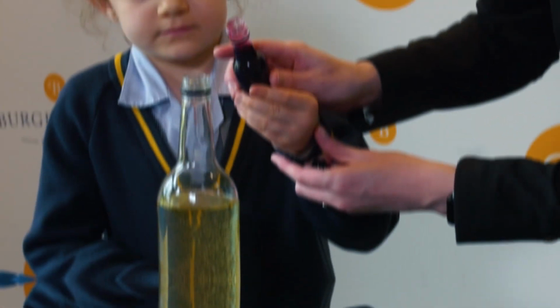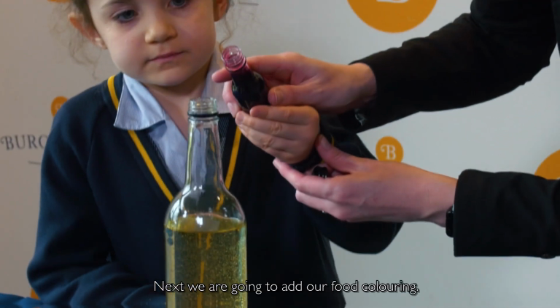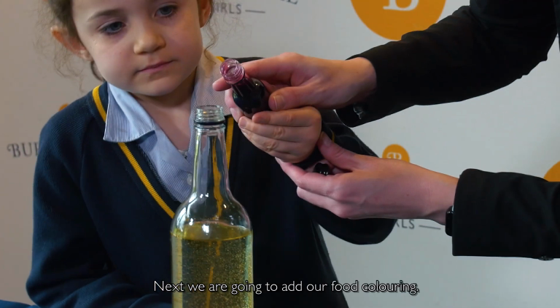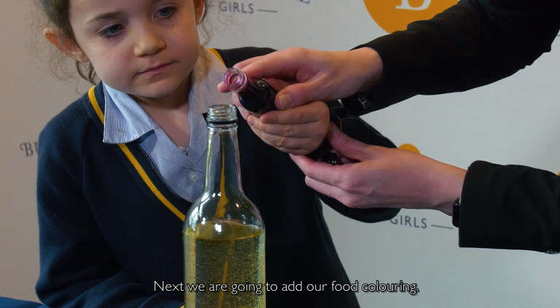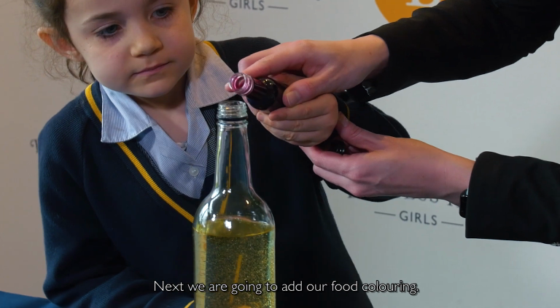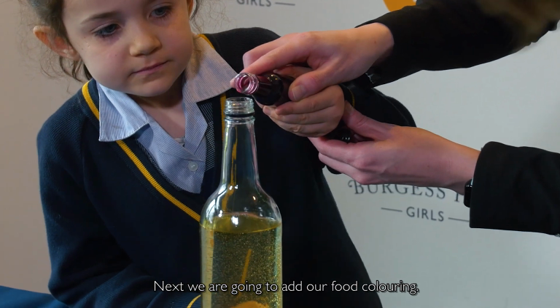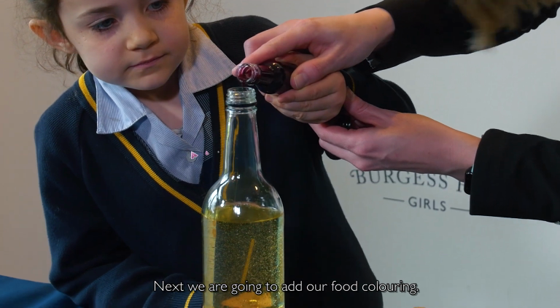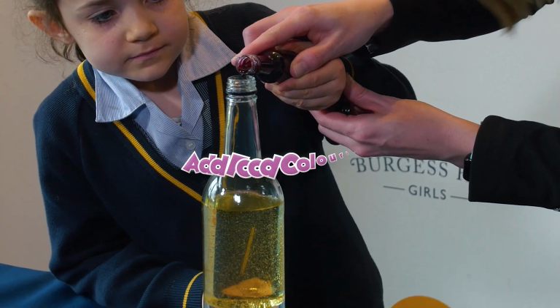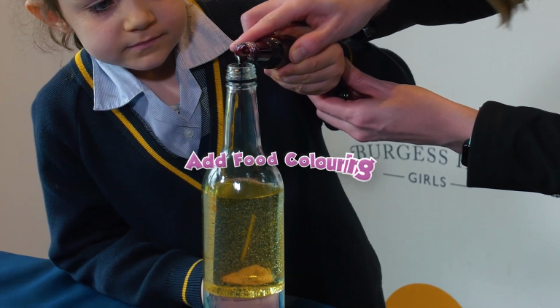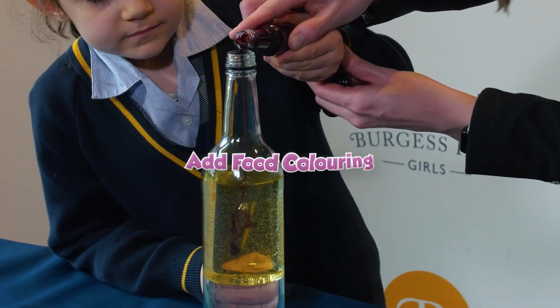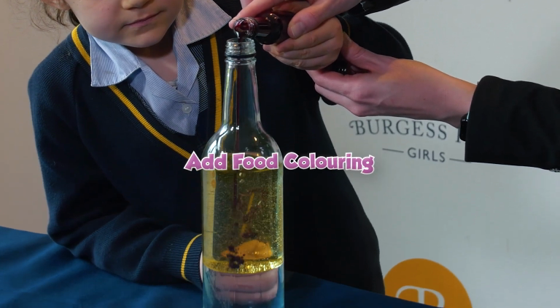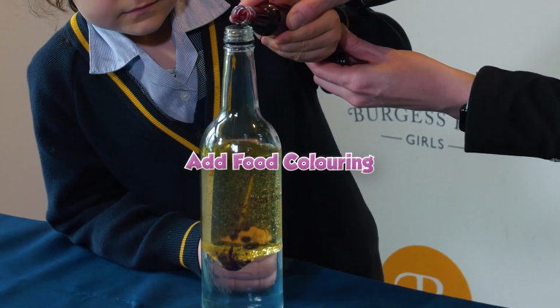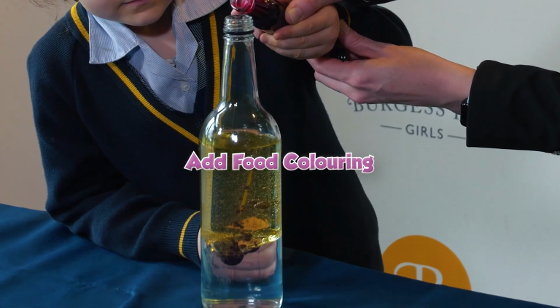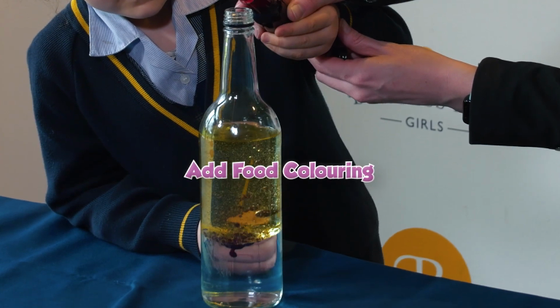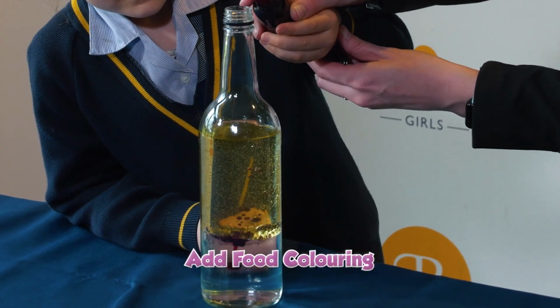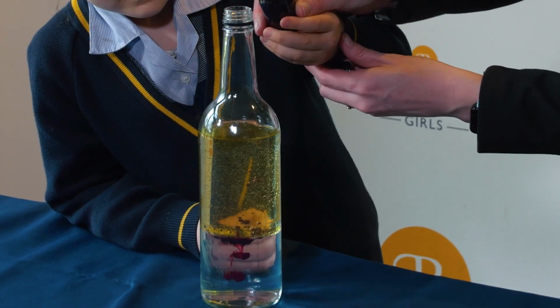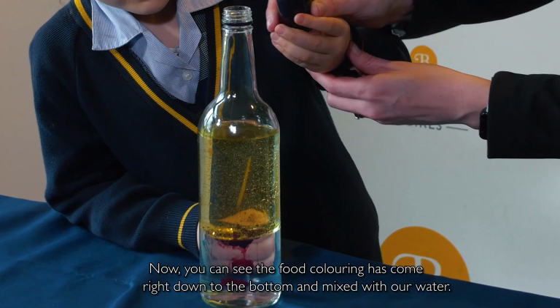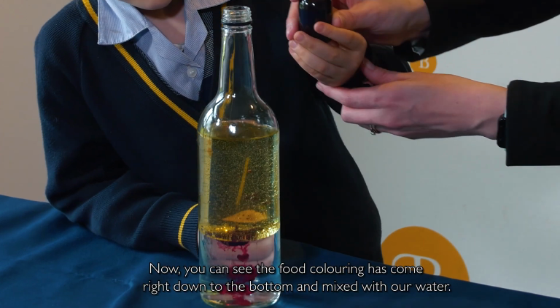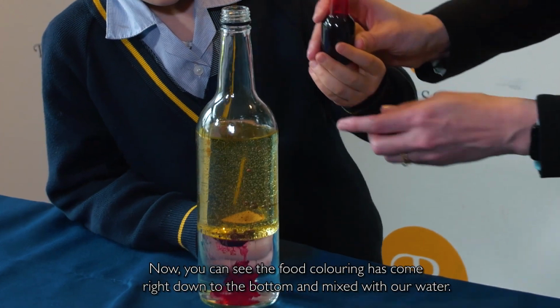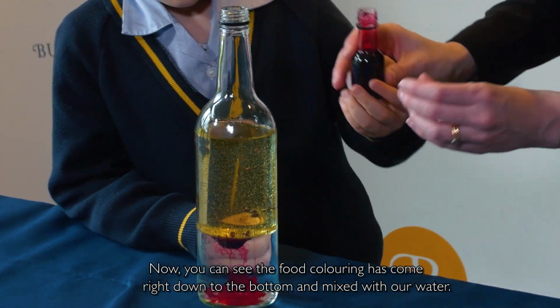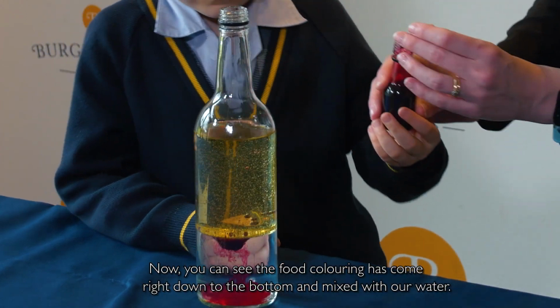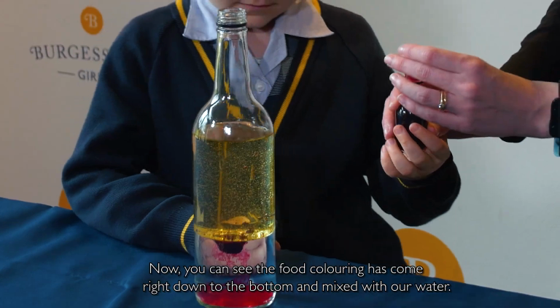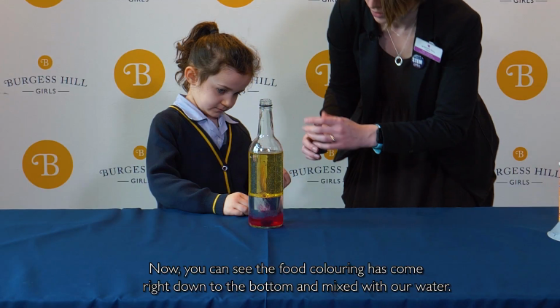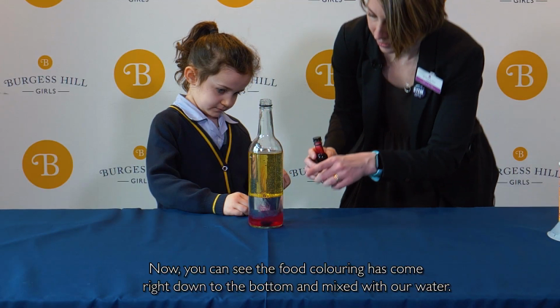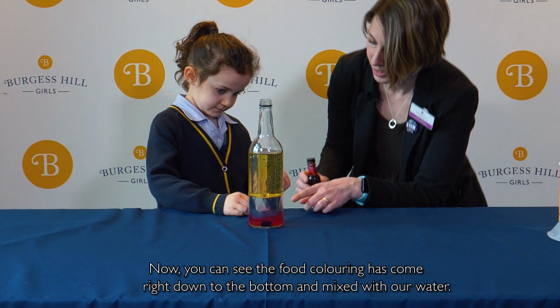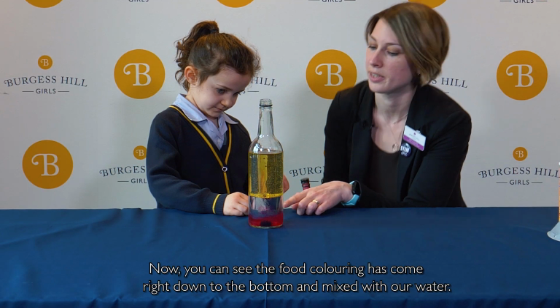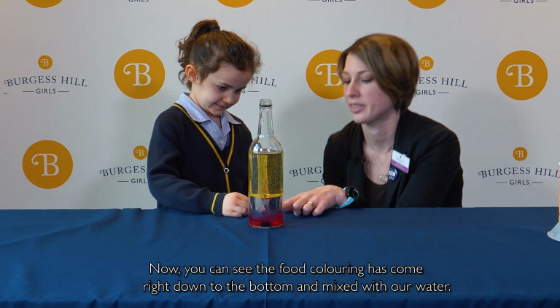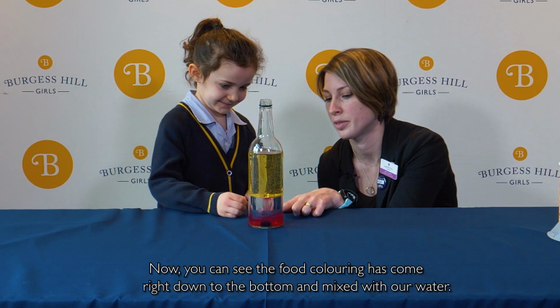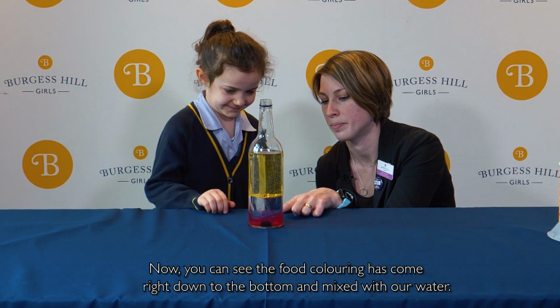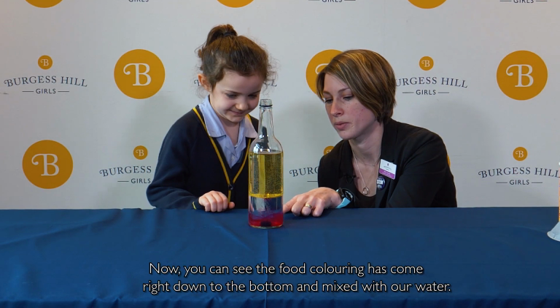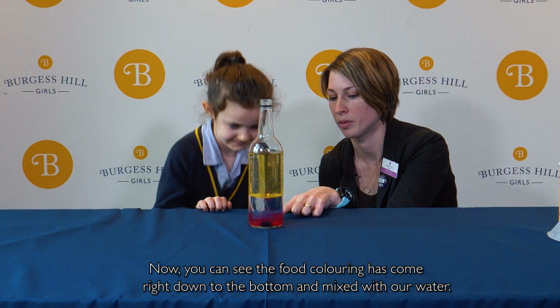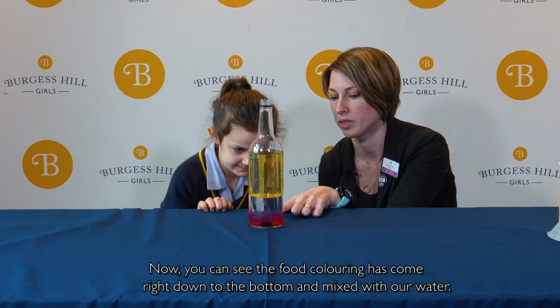Next we're going to add our food colouring. You can see the food colouring has come right down to the bottom and mixed with our water.